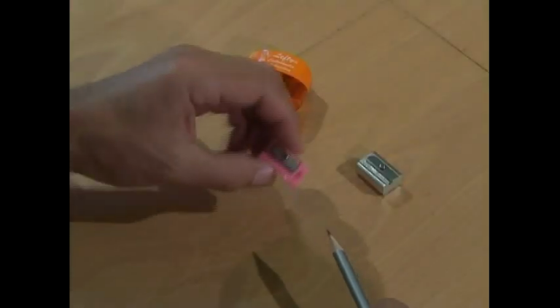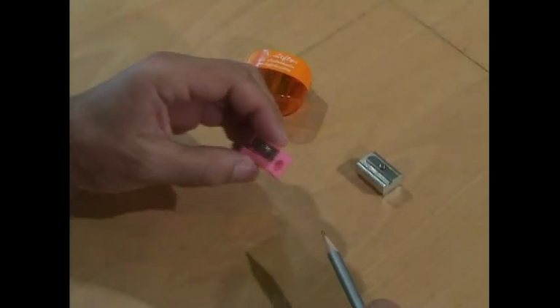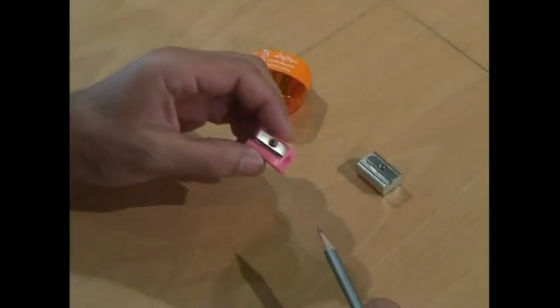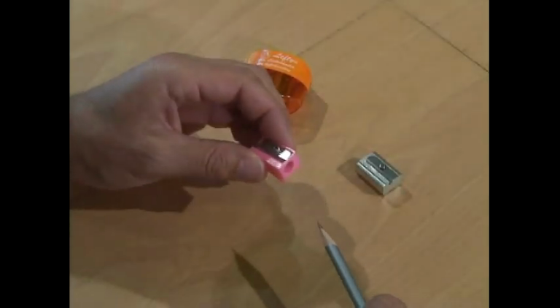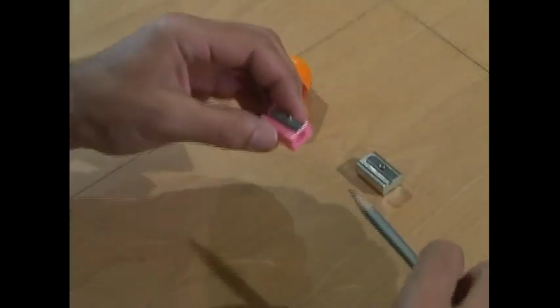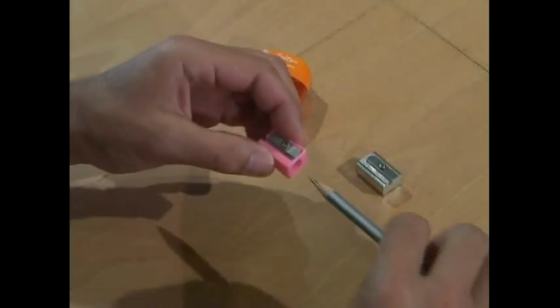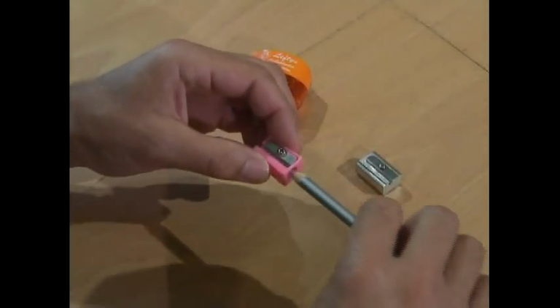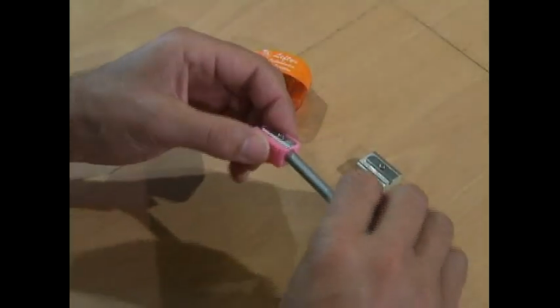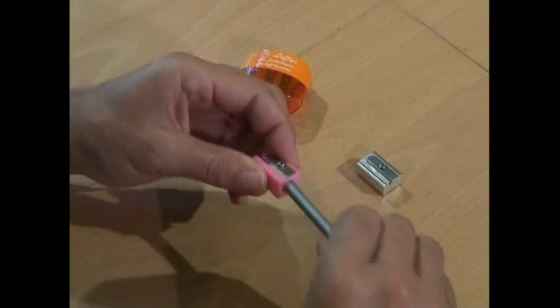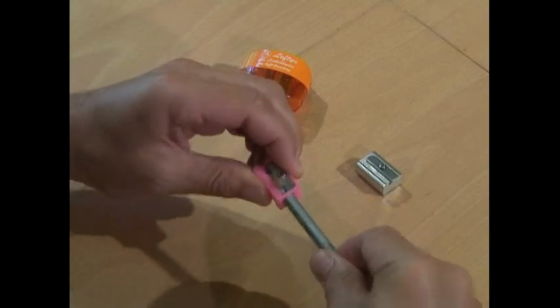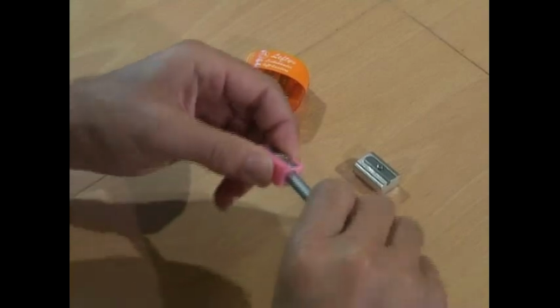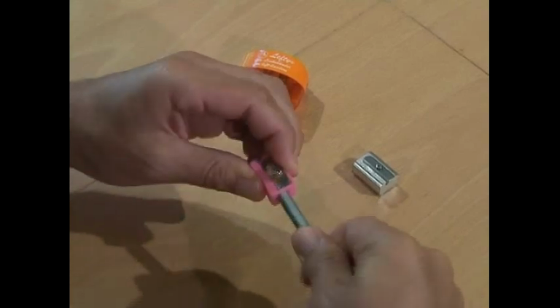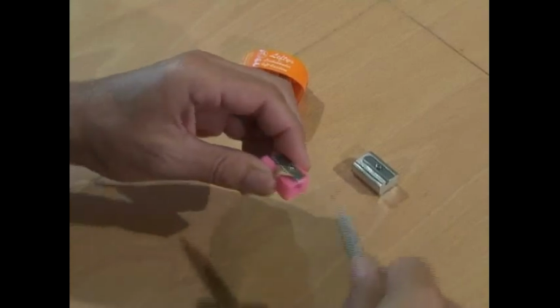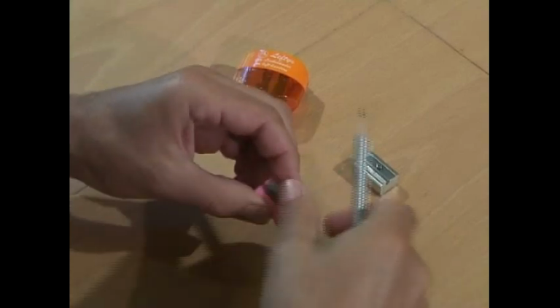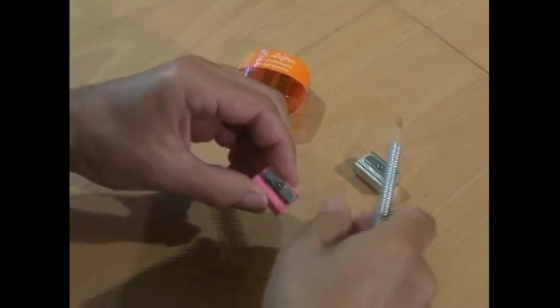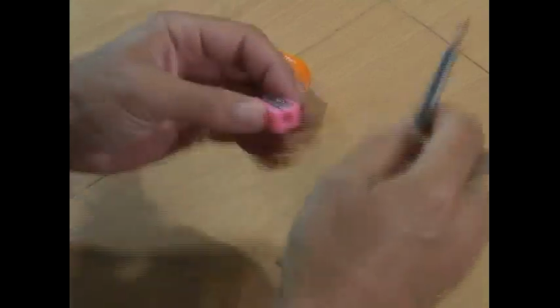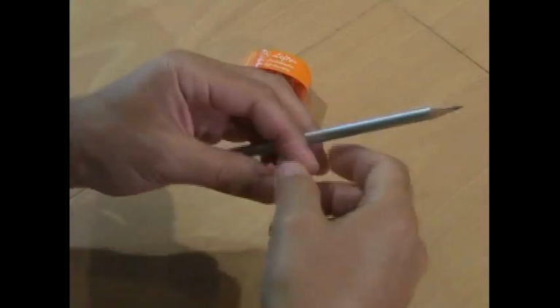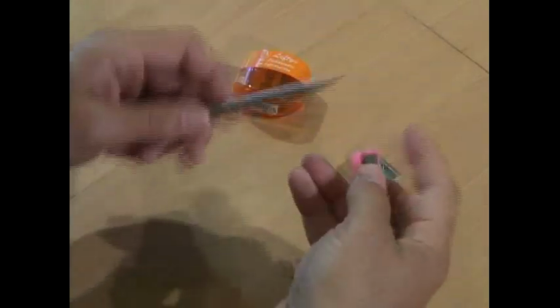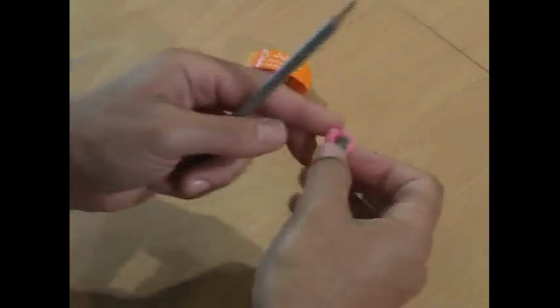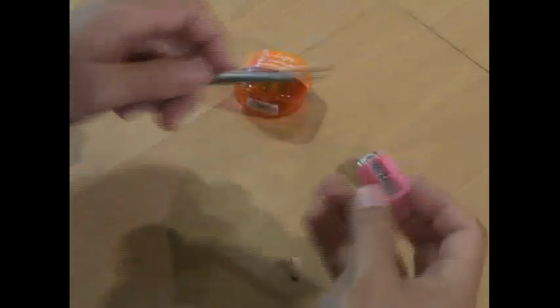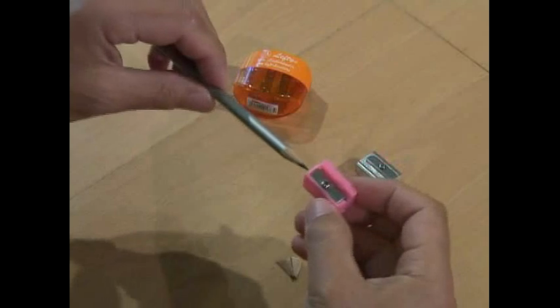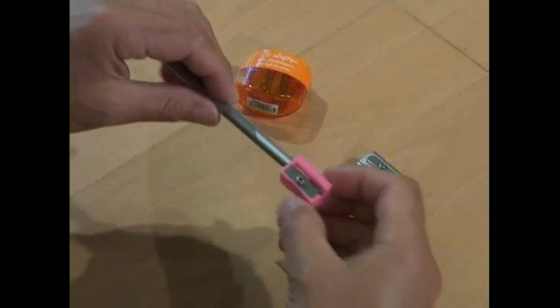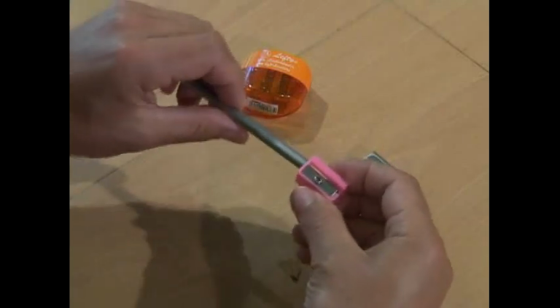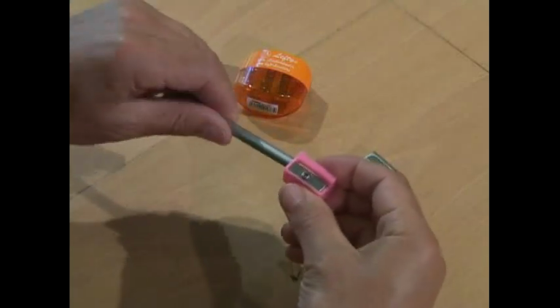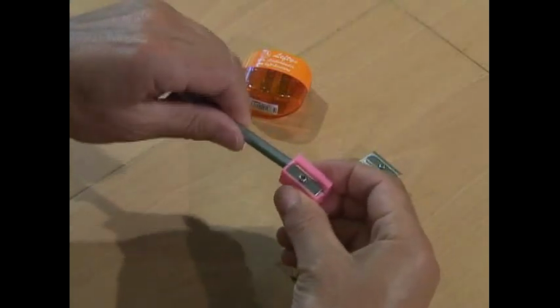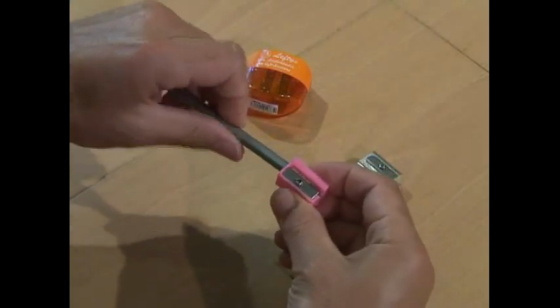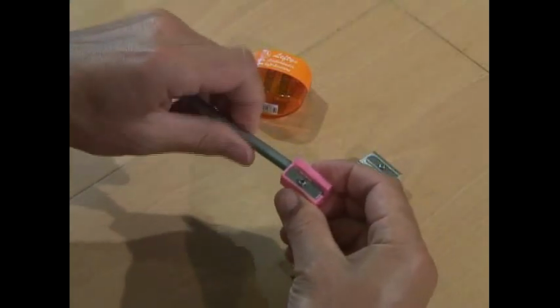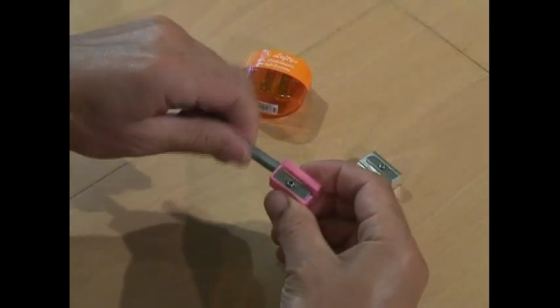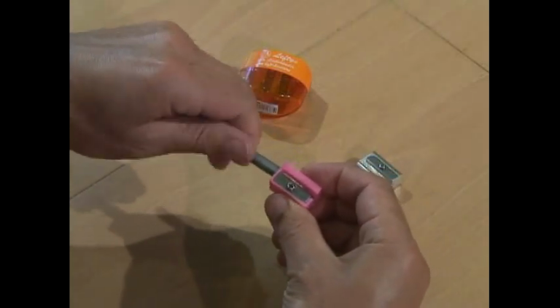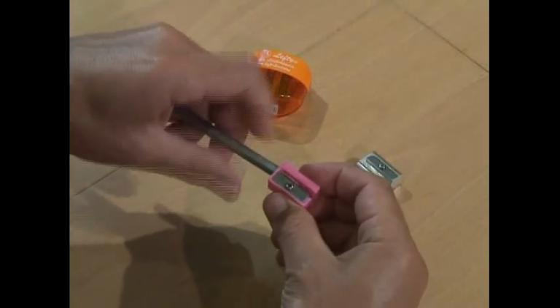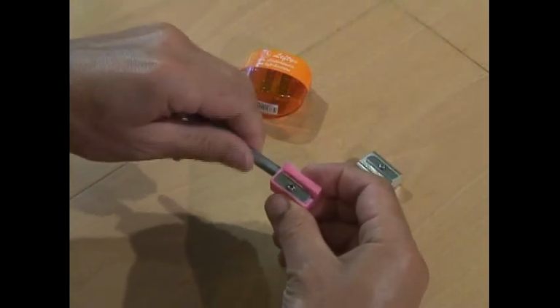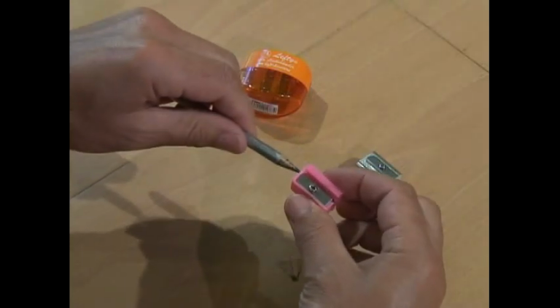Pencil sharpeners are all designed for right-handers so you can put the pencil in your right hand, turn away from you in a natural motion and sharpen your pencil. For a left-hander this is all back to front — you put the pencil in, turn away in a natural motion, and nothing happens because you're turning against the blade.